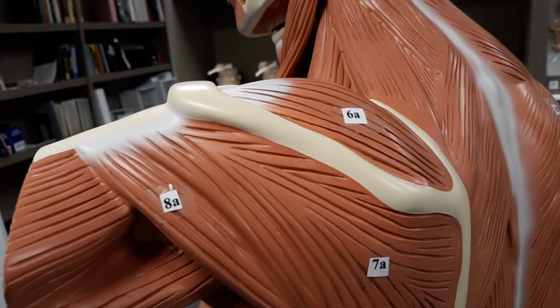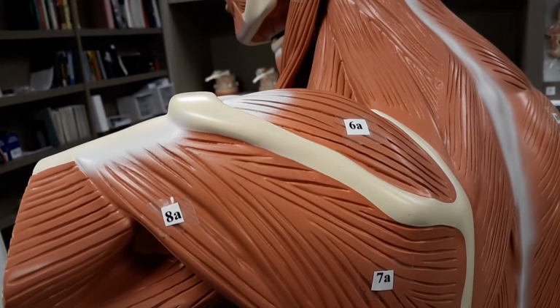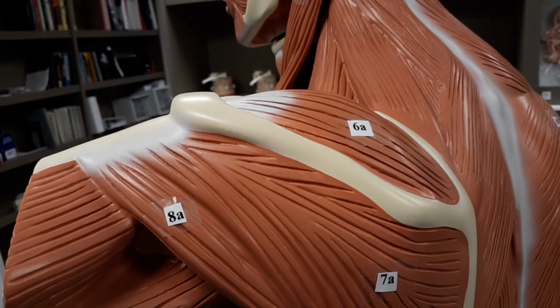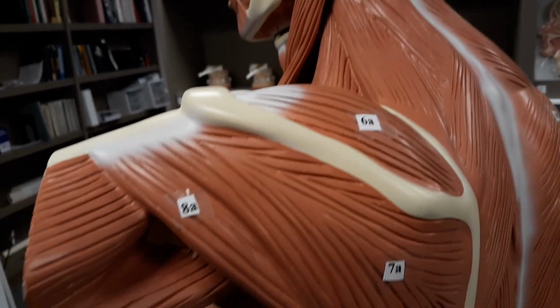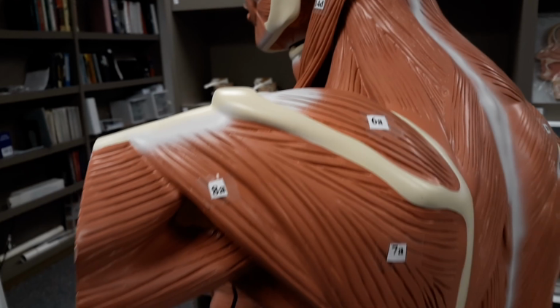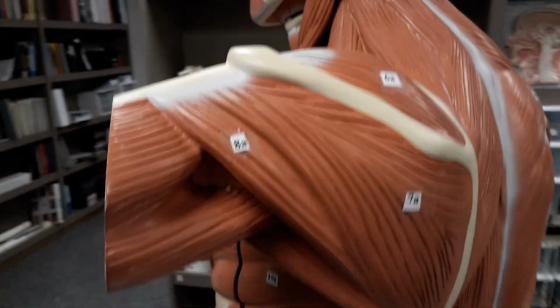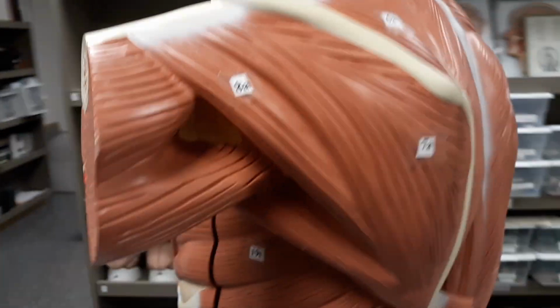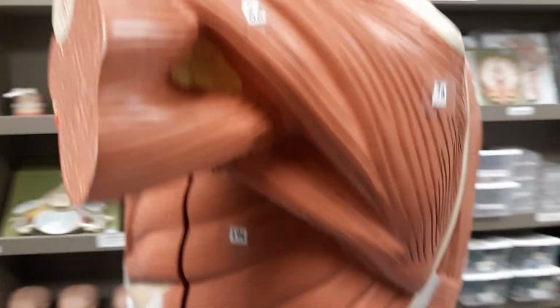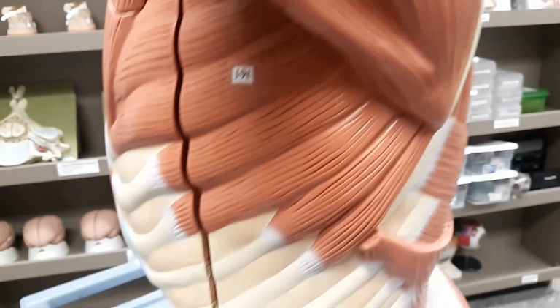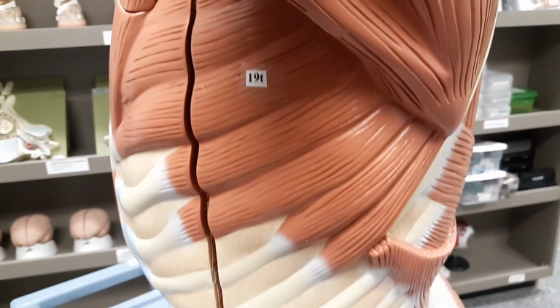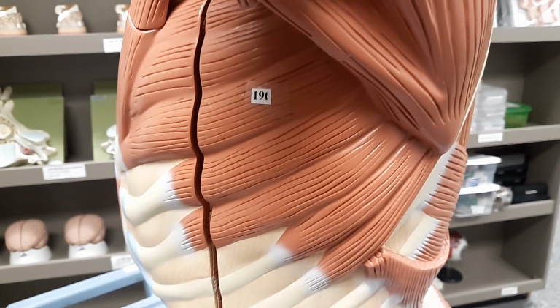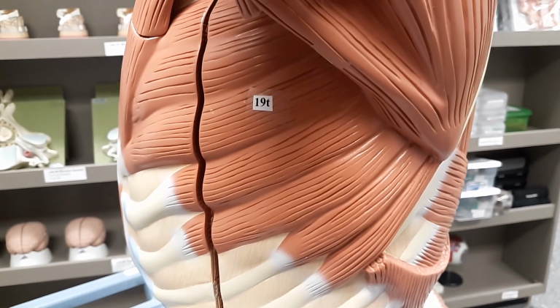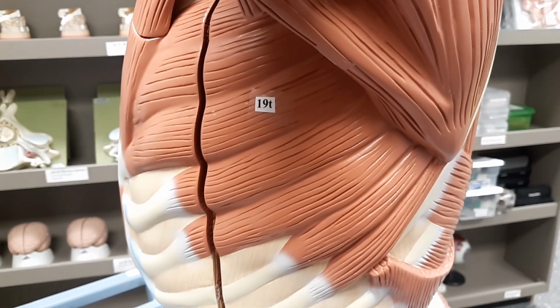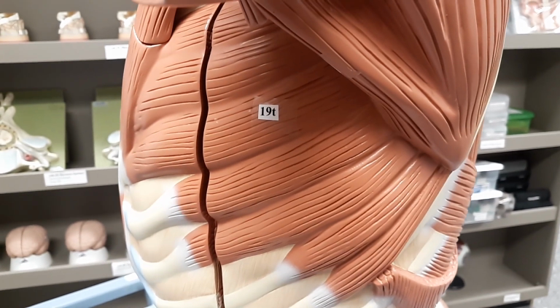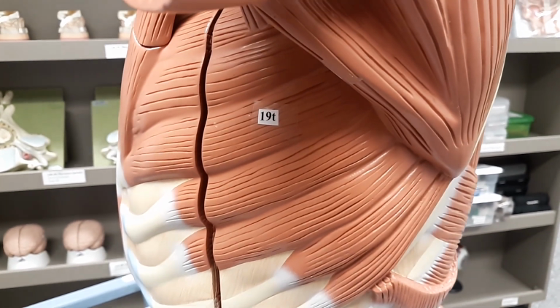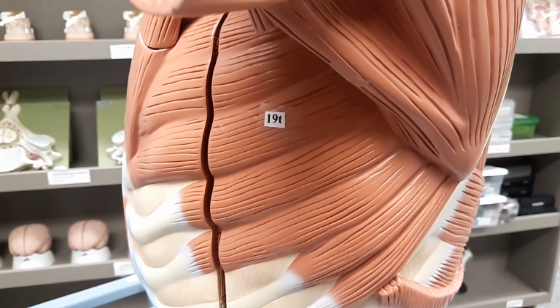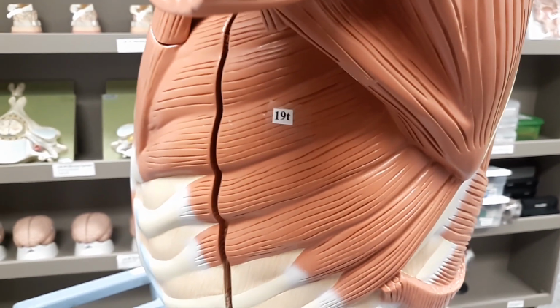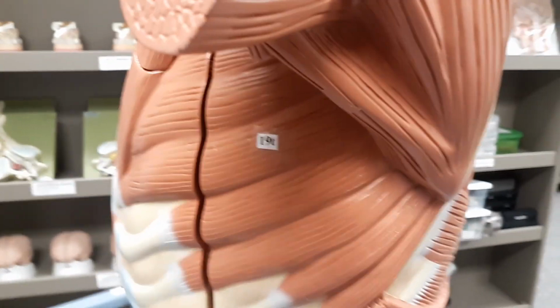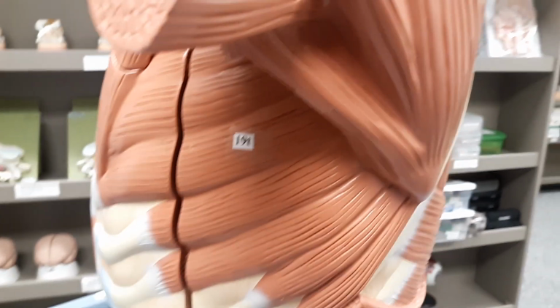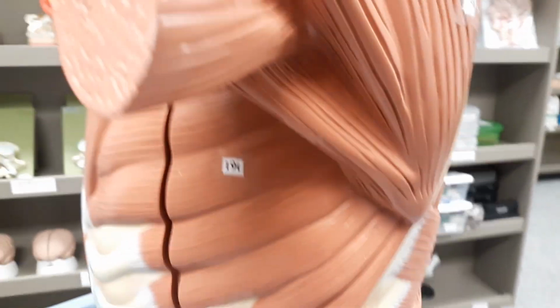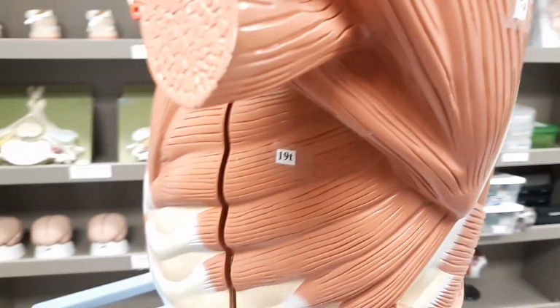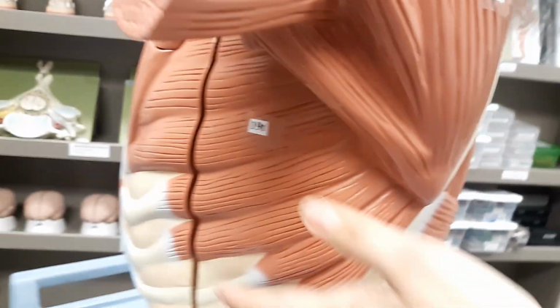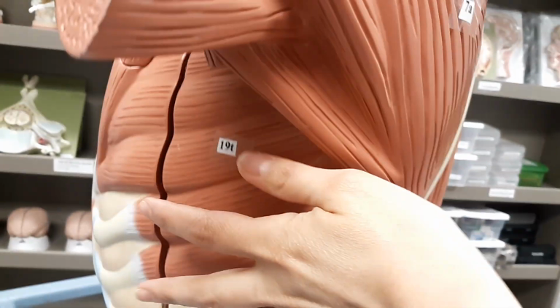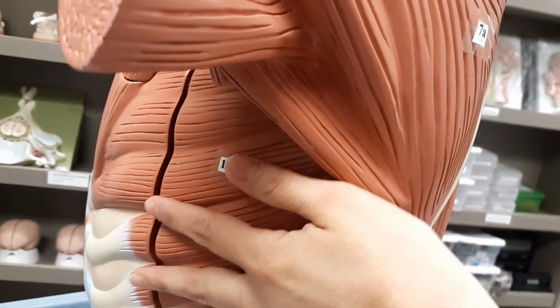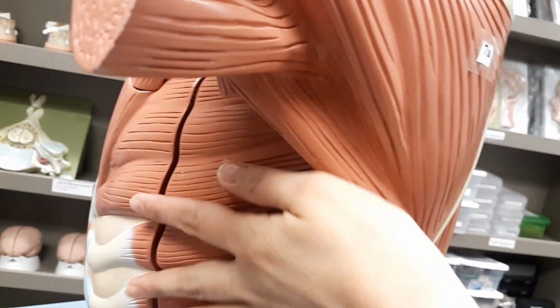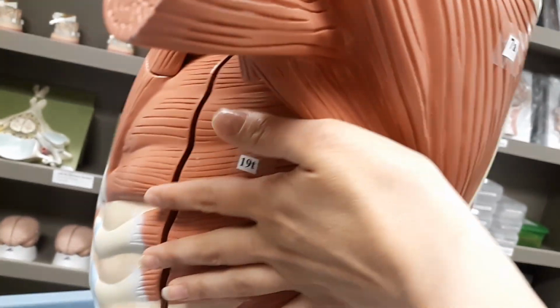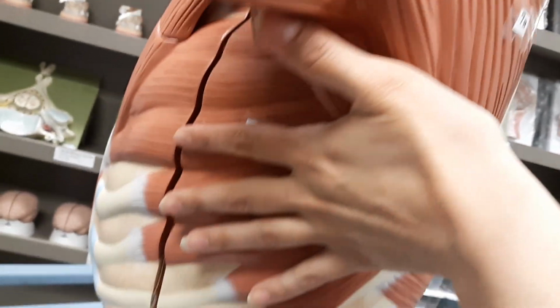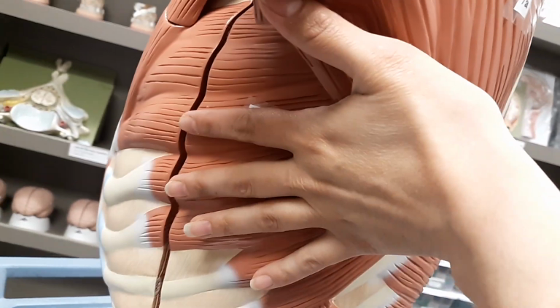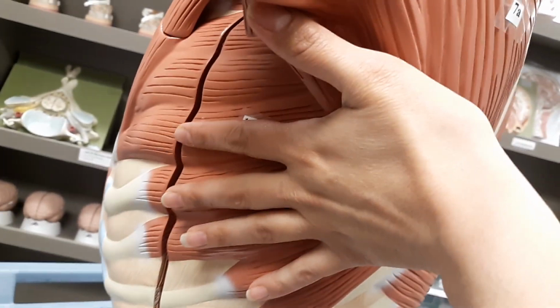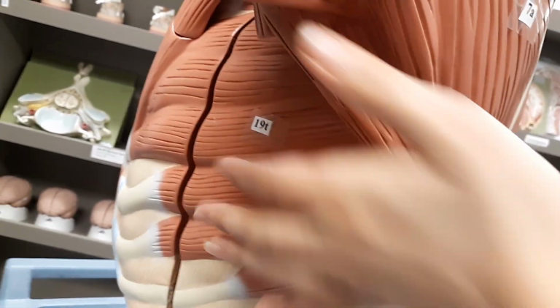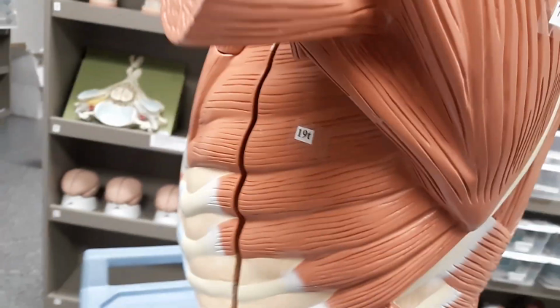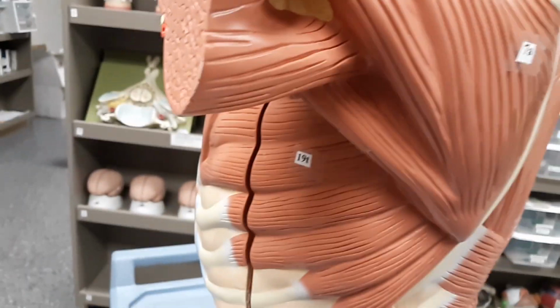And we're going to show you the serratus anterior, and that's going to be it right here. And it looks like someone's high-fiving the ribs. If I put my hand right here, it looks like little fingers that are coming out.